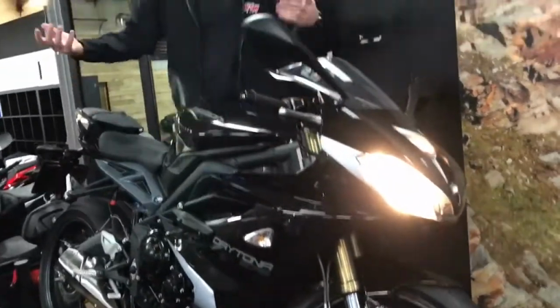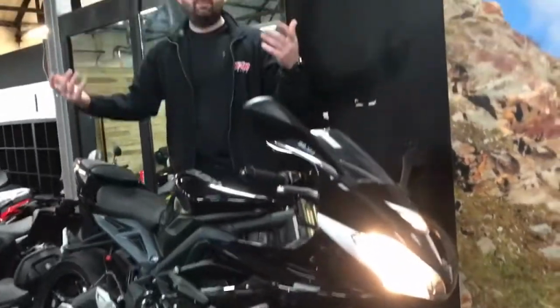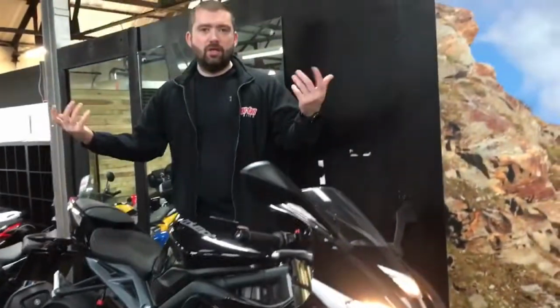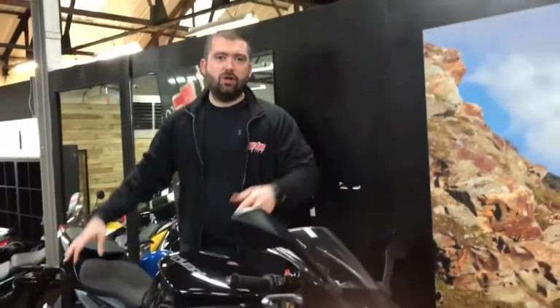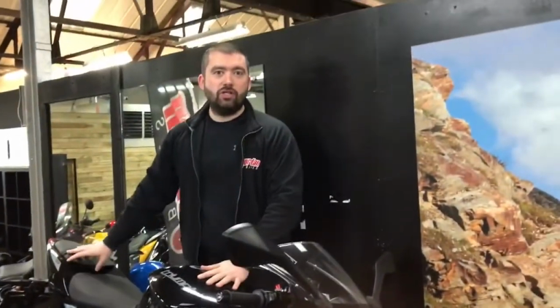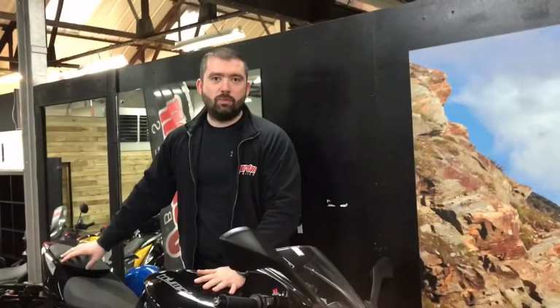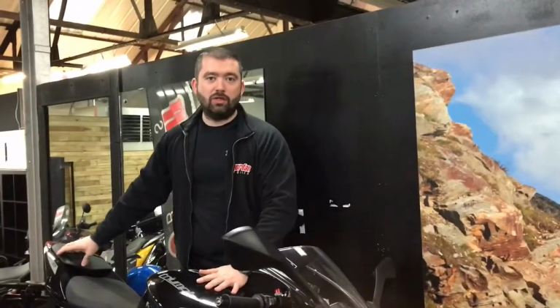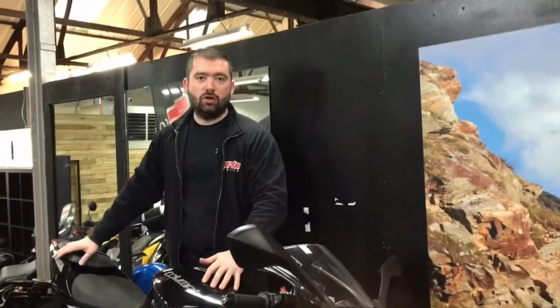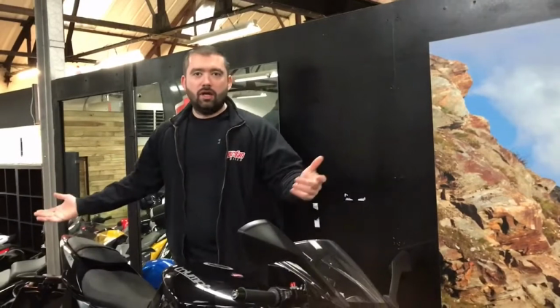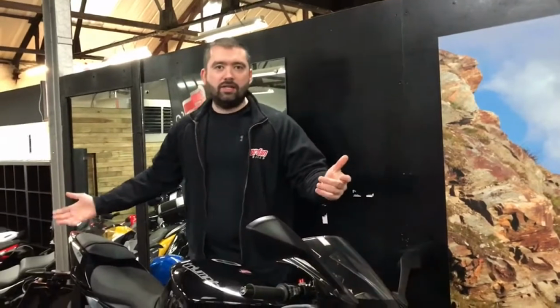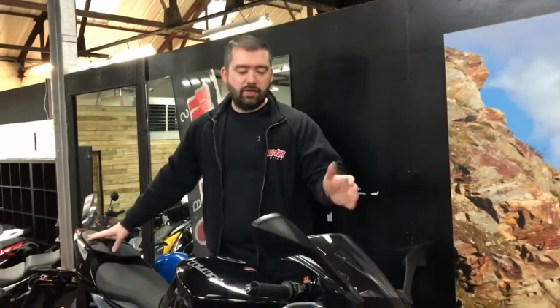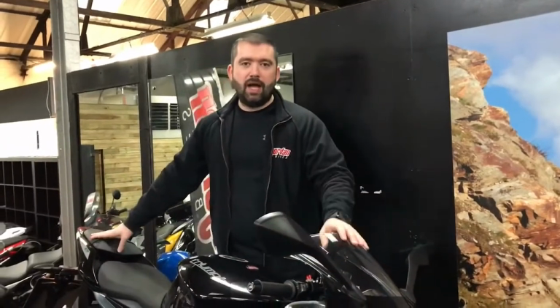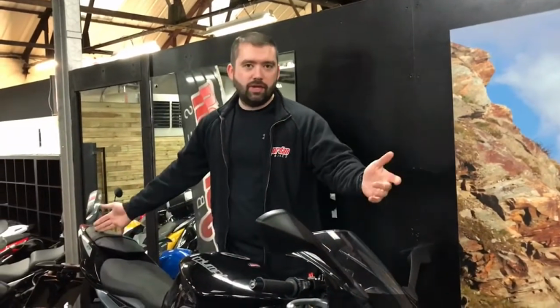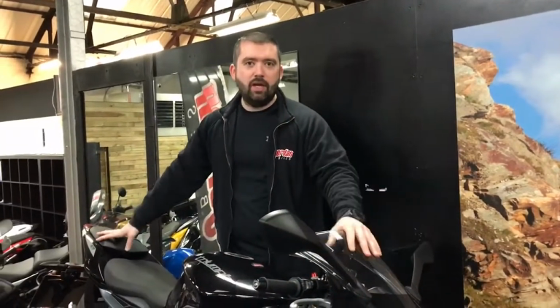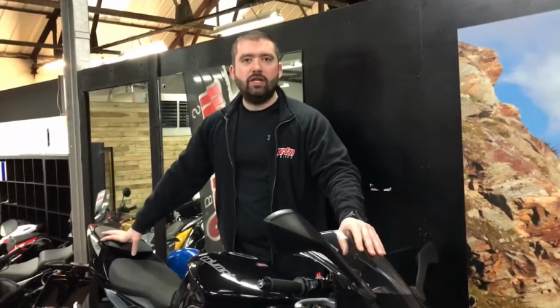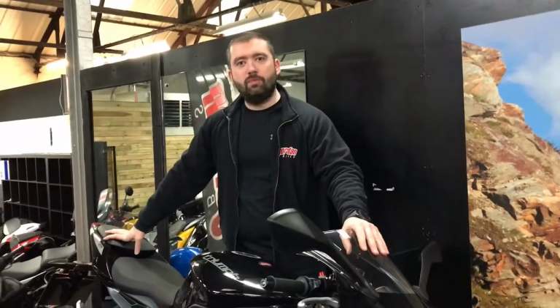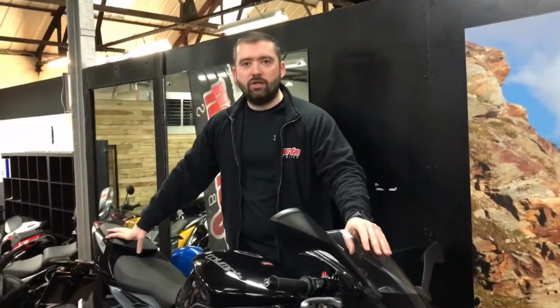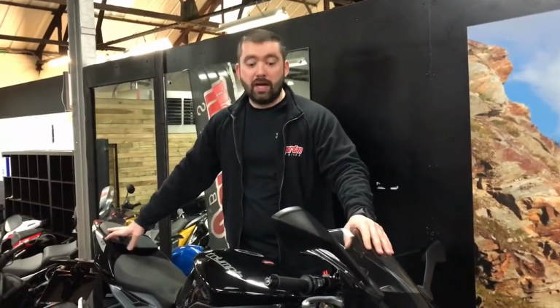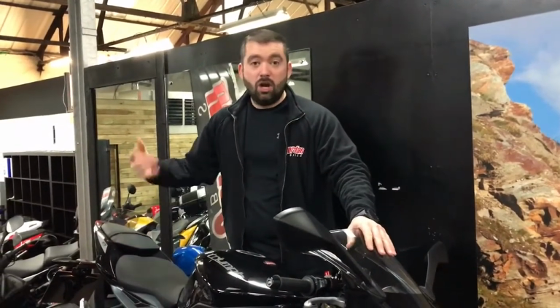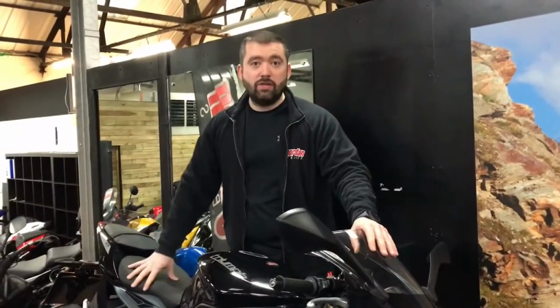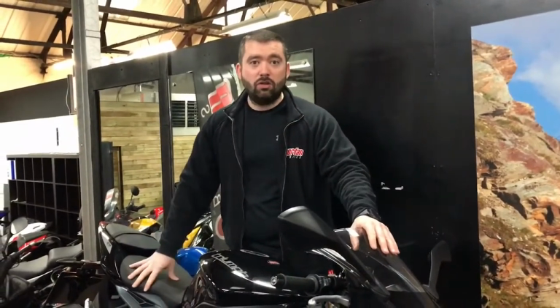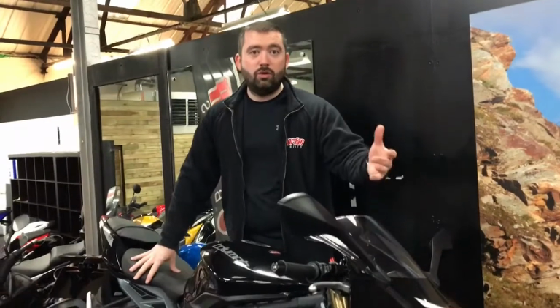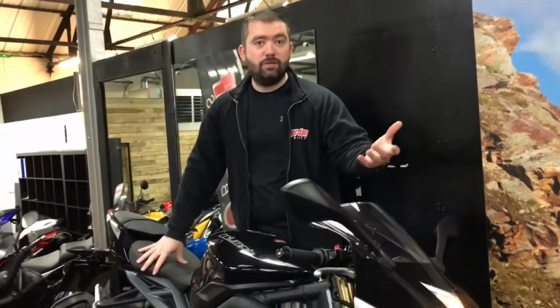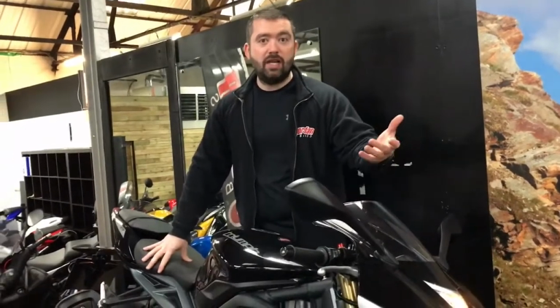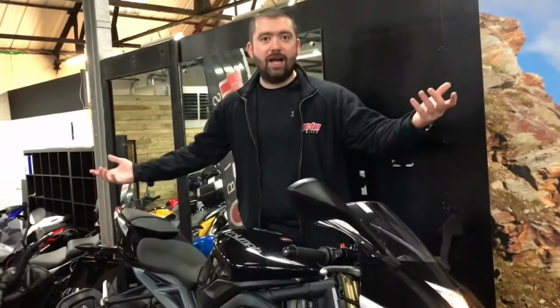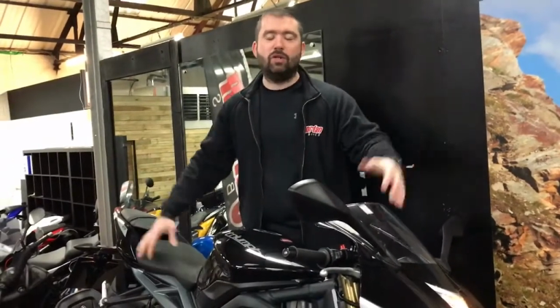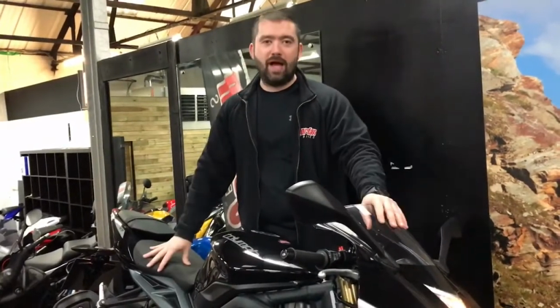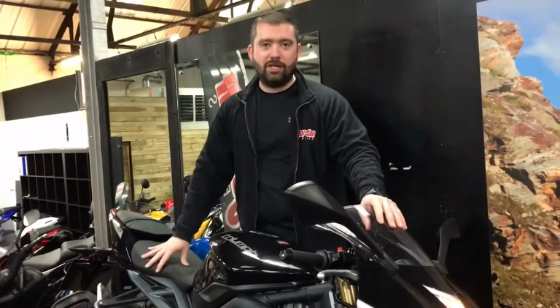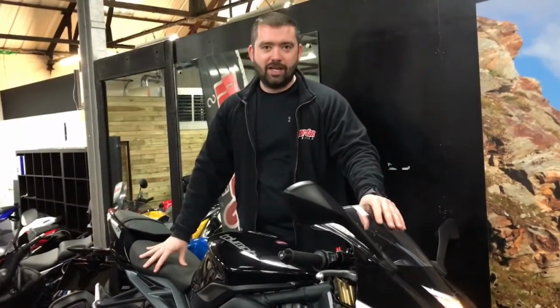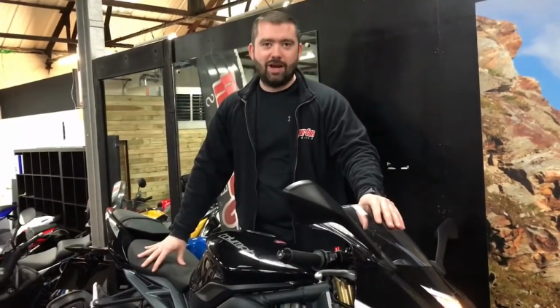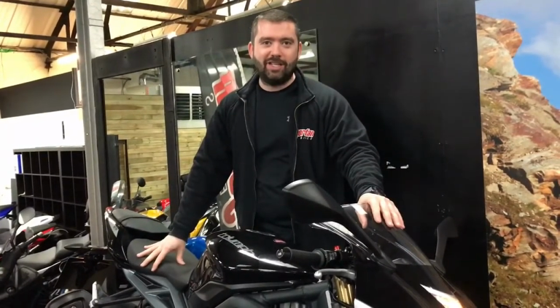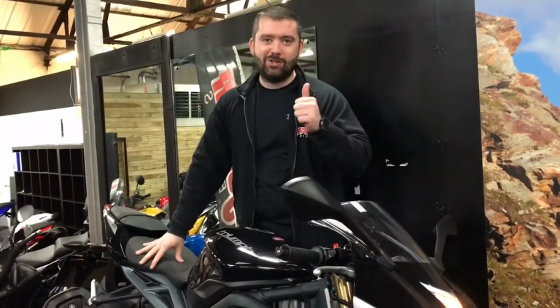Also got ABS, so you know it's going to stop as well as go. You've seen the bike, you've seen me — all you need to do is pop down to Jordan Bikes or give us a call. We do cash, finance, and we'd love a part exchange. Get yourself down, come and see us. Cheers.